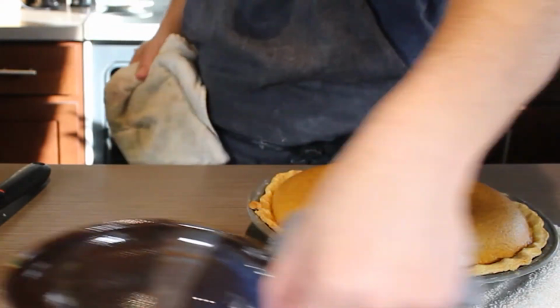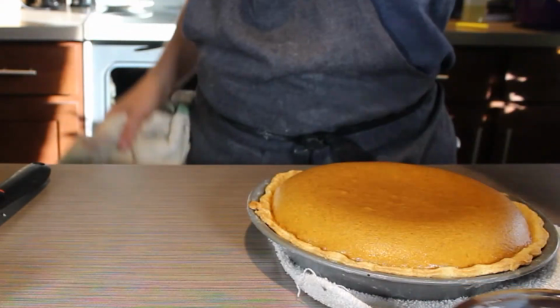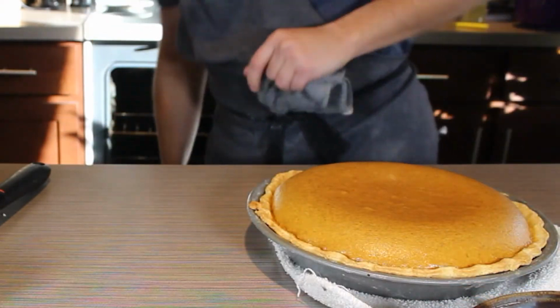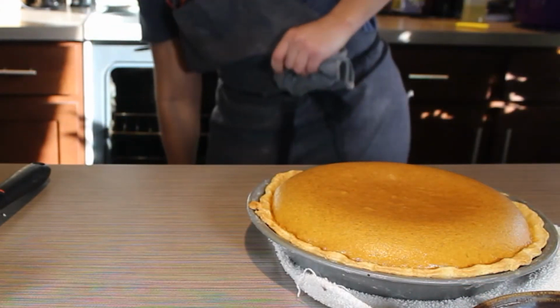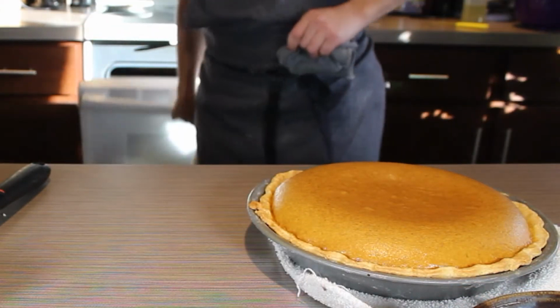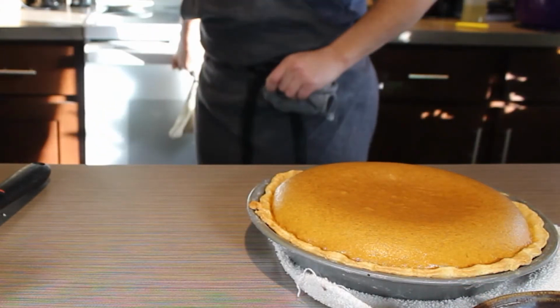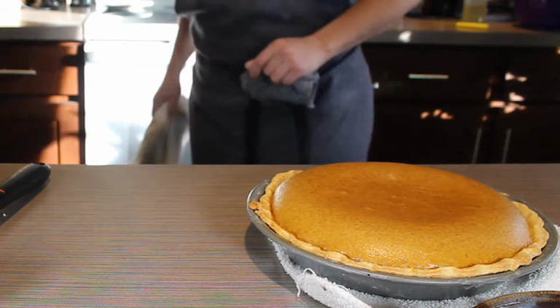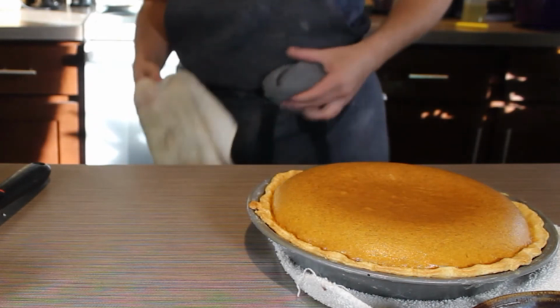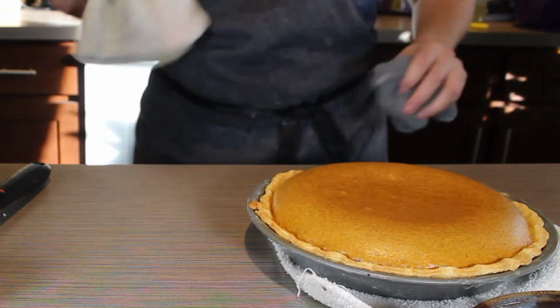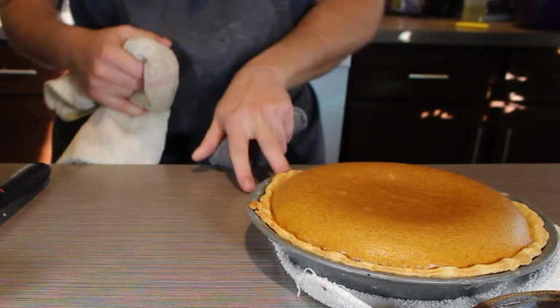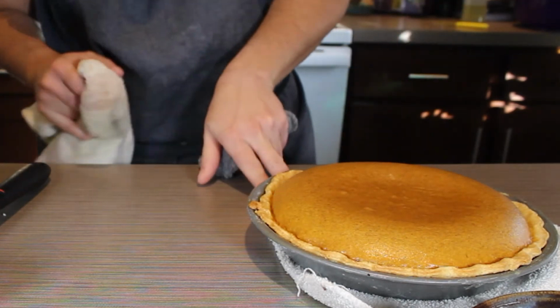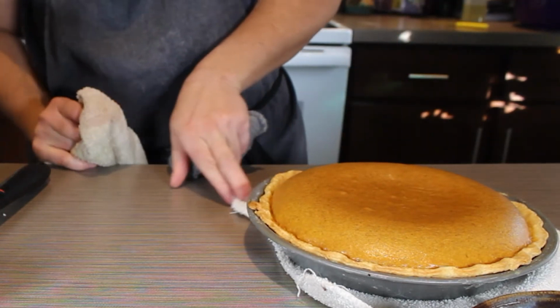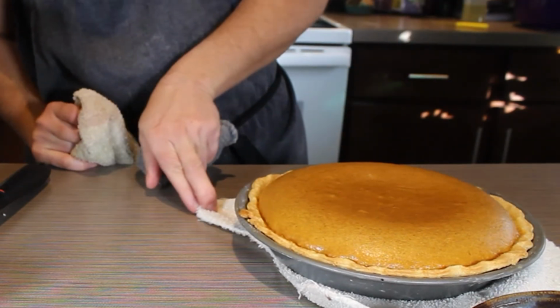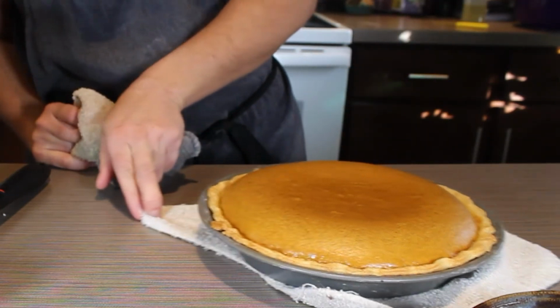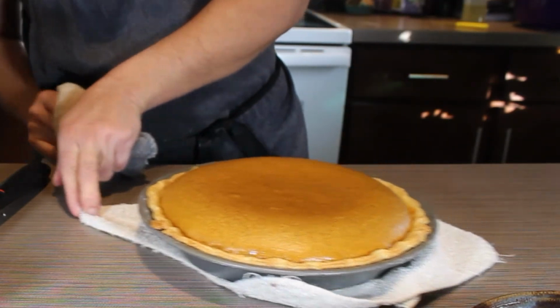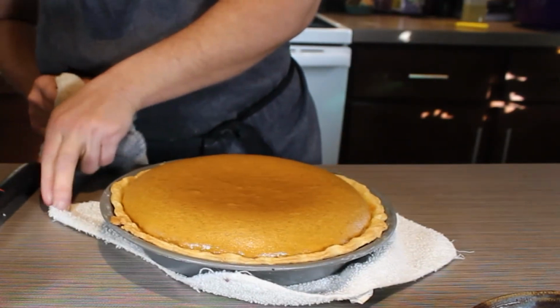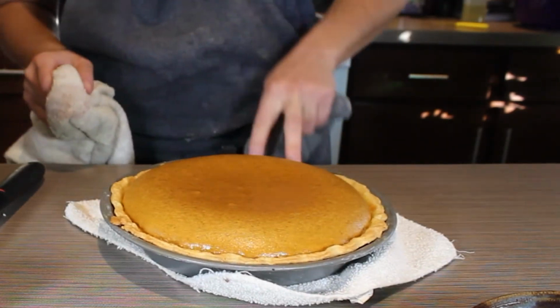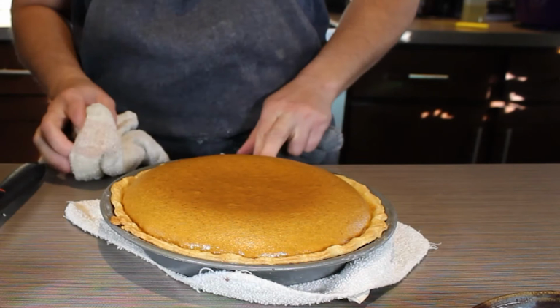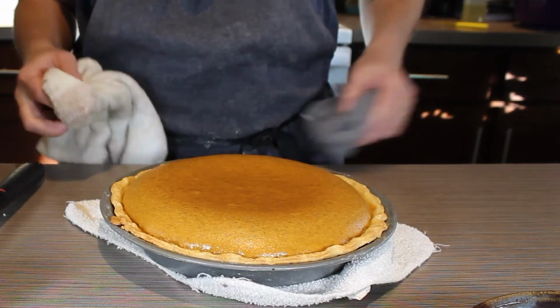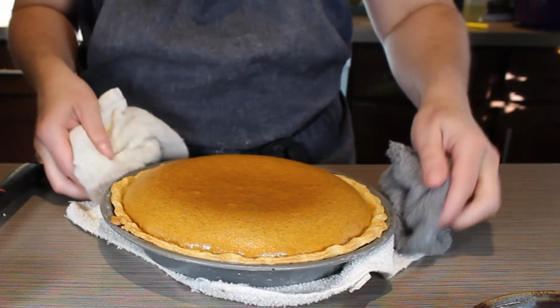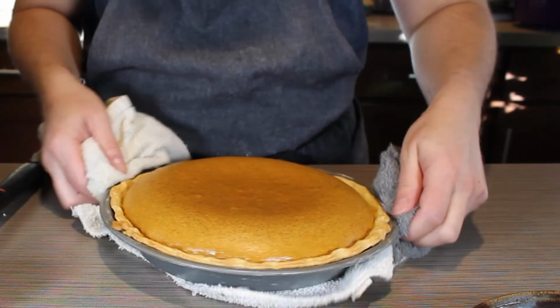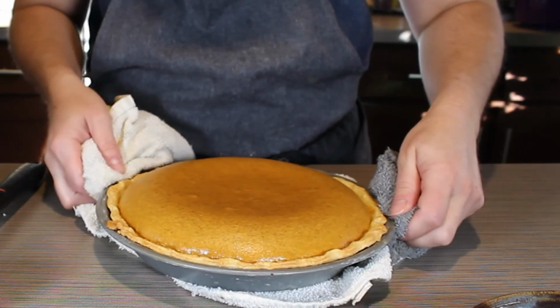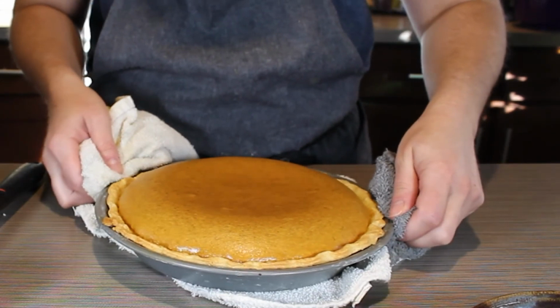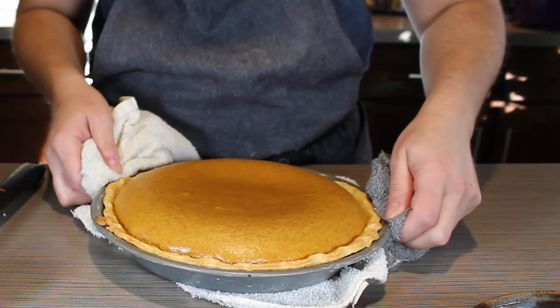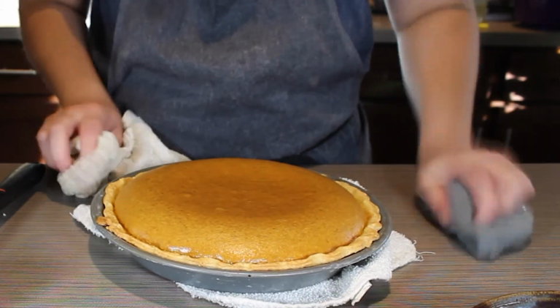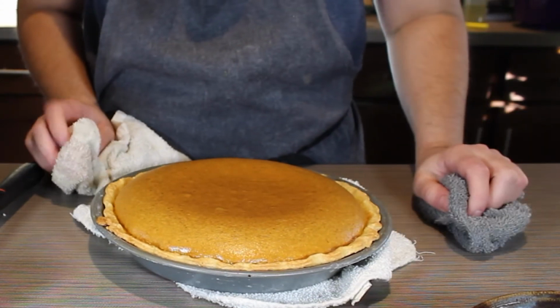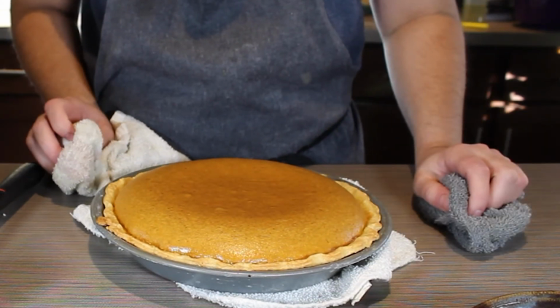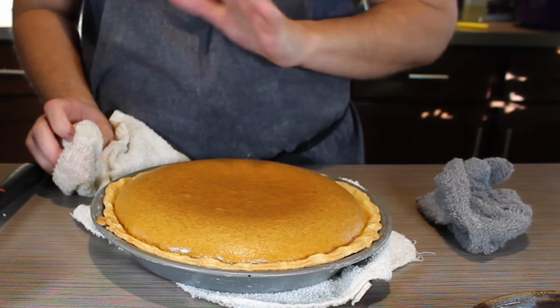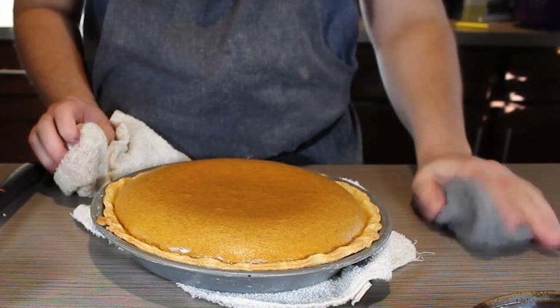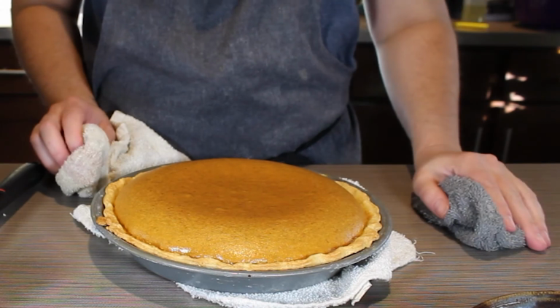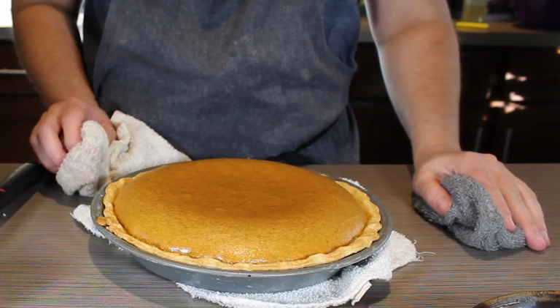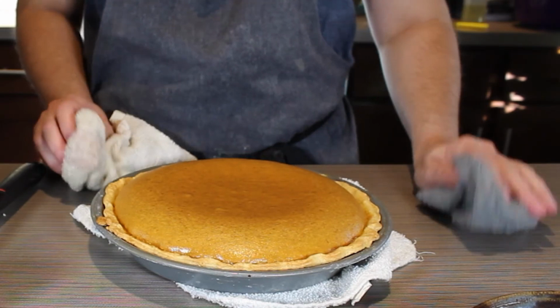I'm just taking my pie out of the oven. It took about 25 to 30 minutes to bake at 375°F. As you can see, there's a jiggle in the middle, but once it's set that's going to go away and the pie is going to become firm.